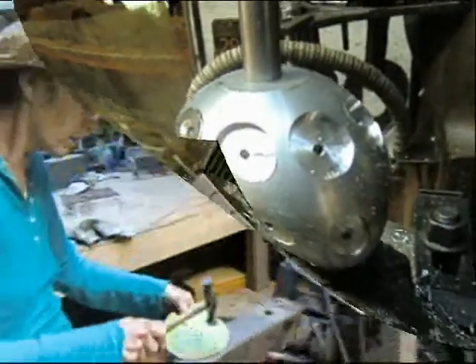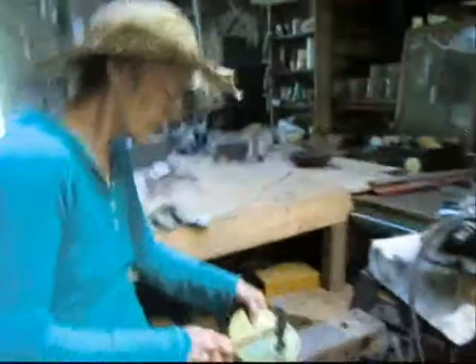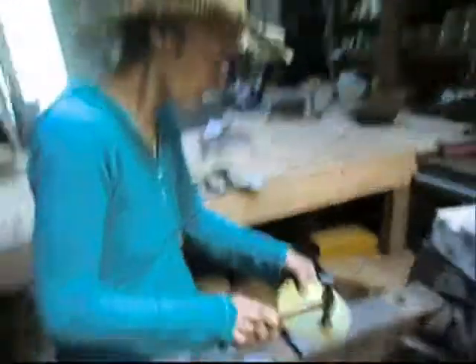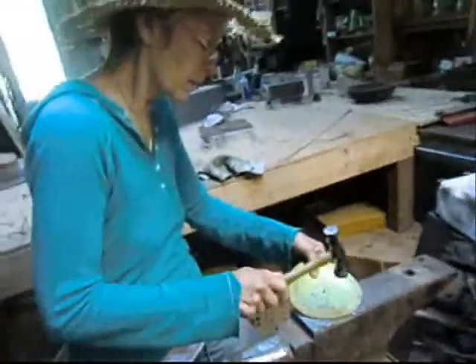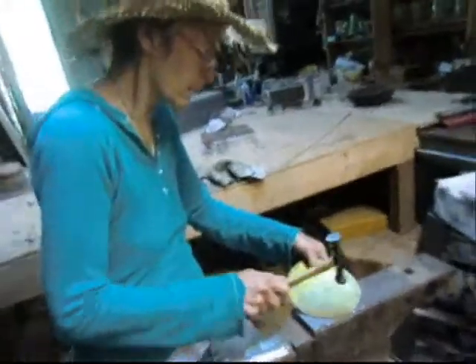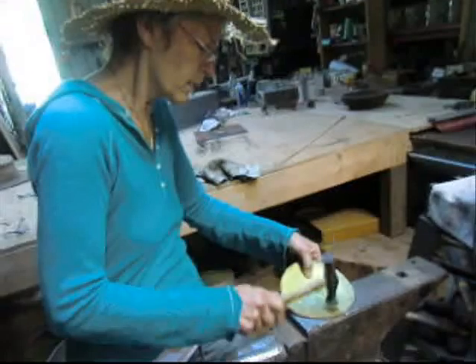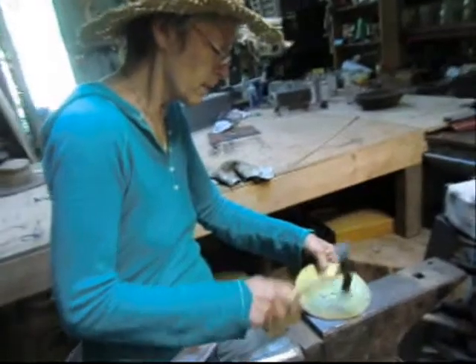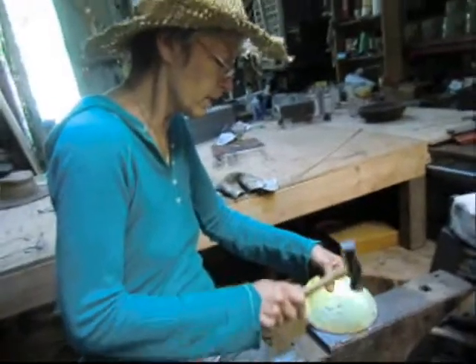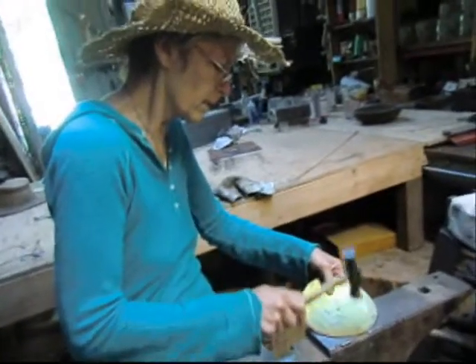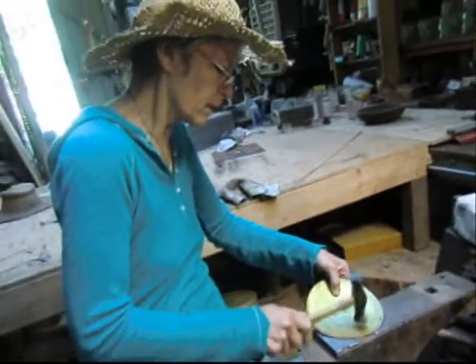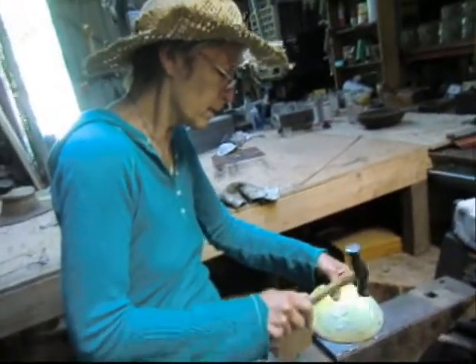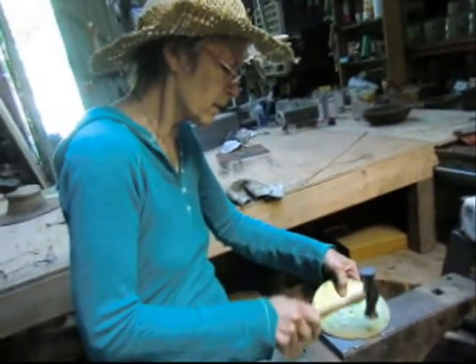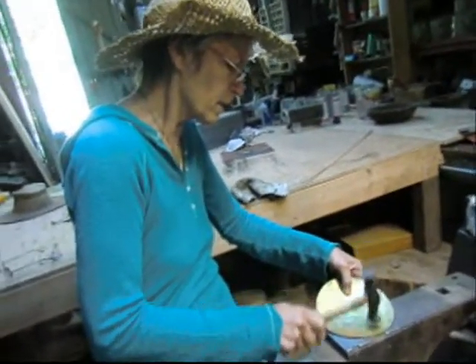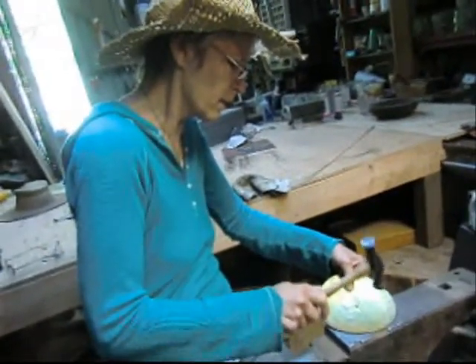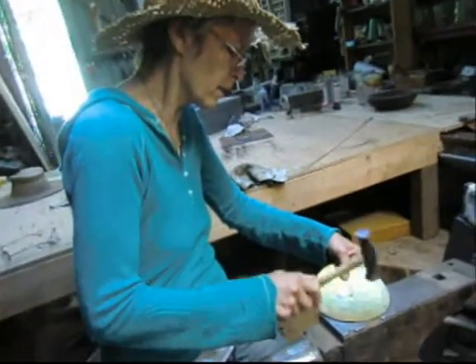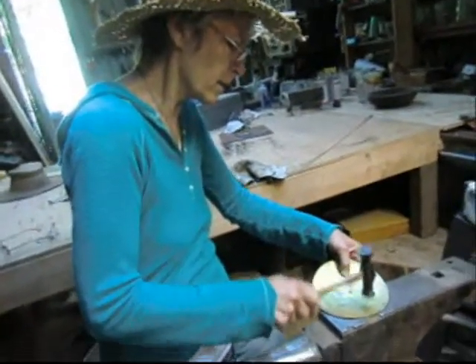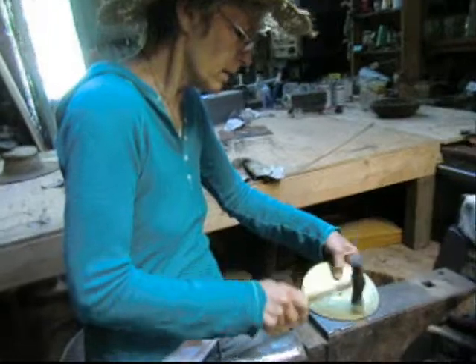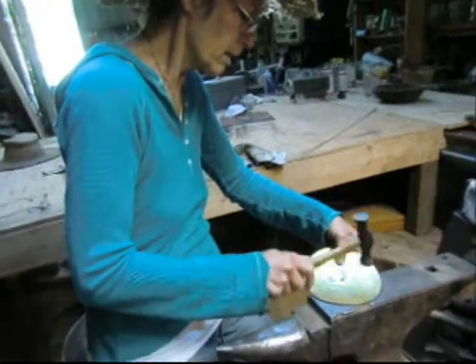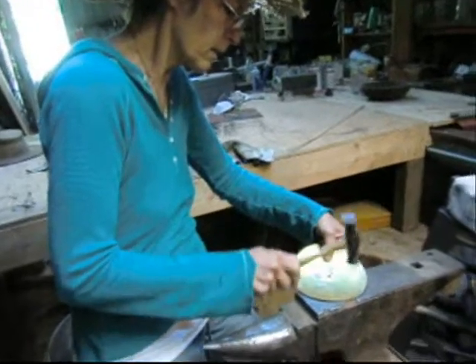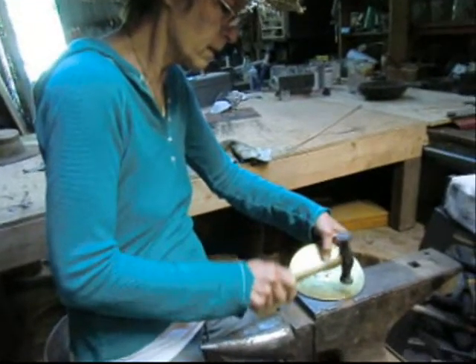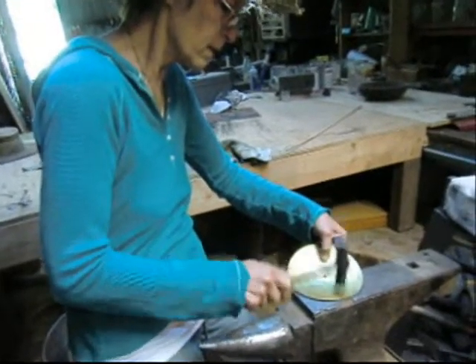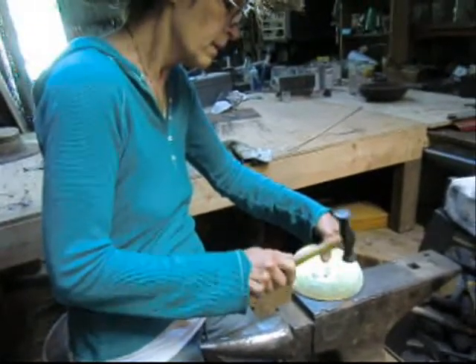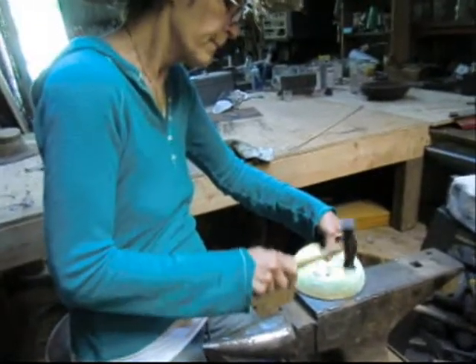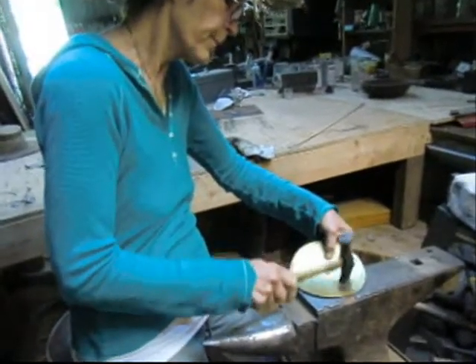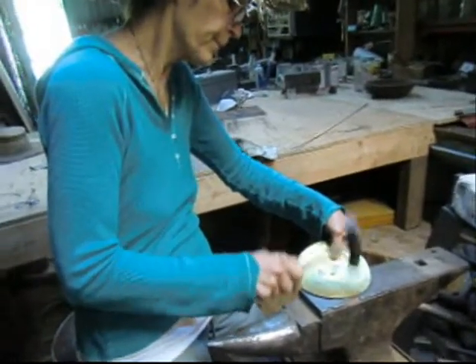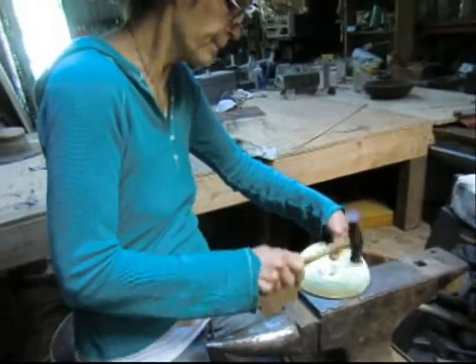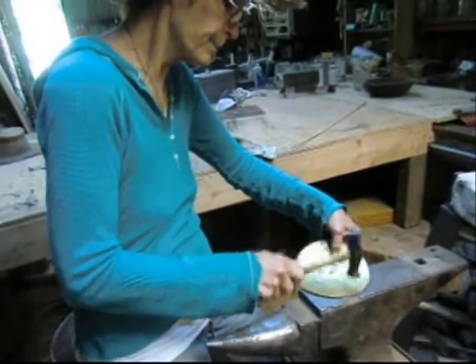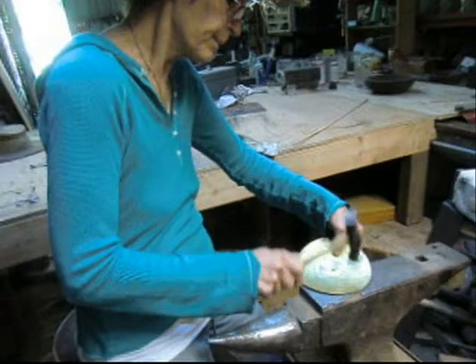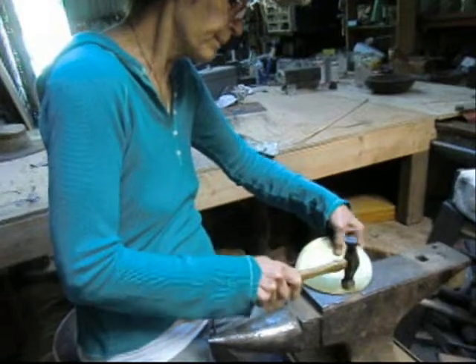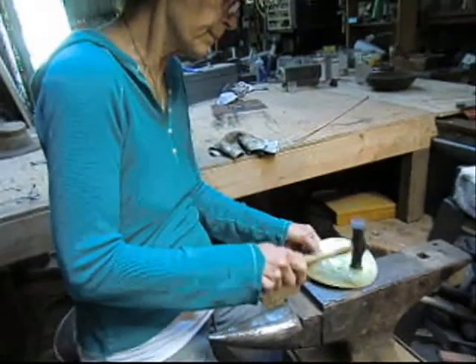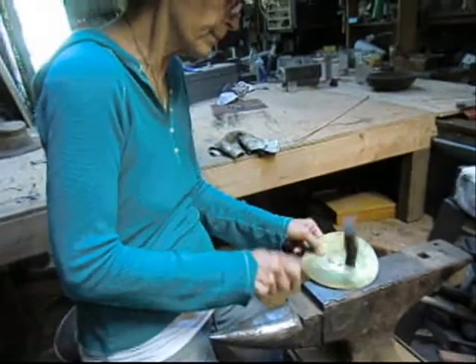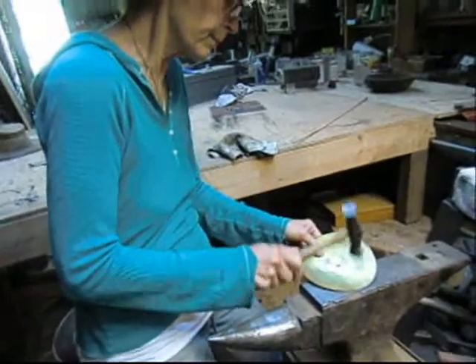Barbara's over here practicing making a little gong. Eventually we're going to make a pretty good-sized one, and she's just kind of getting a feel for the hammering process, continuing to move forward.